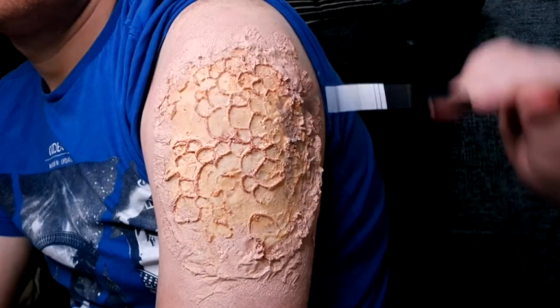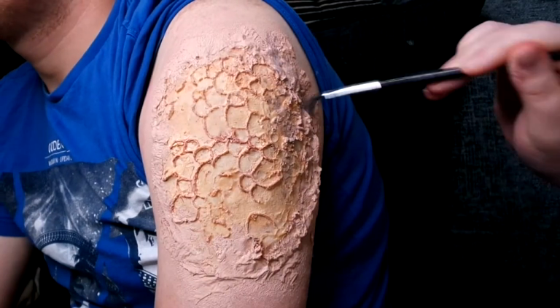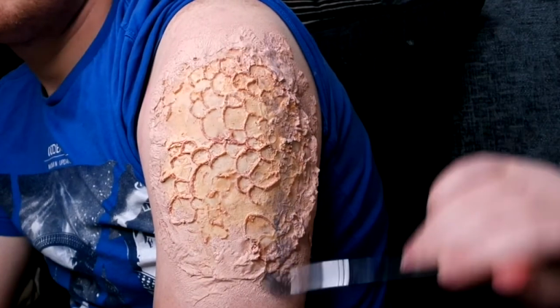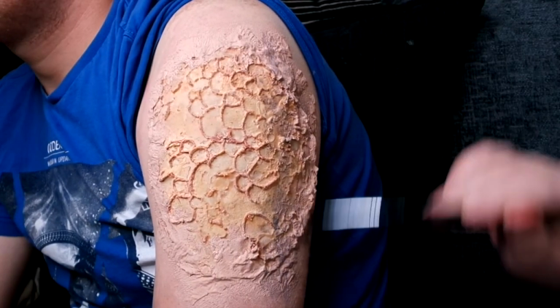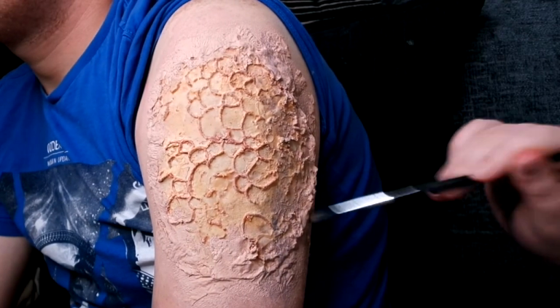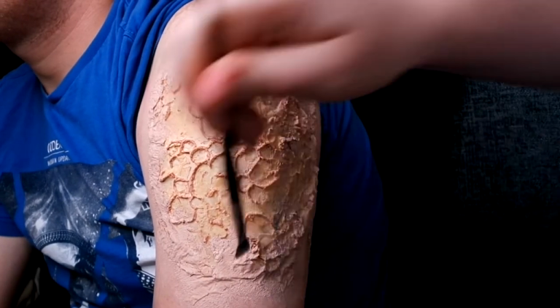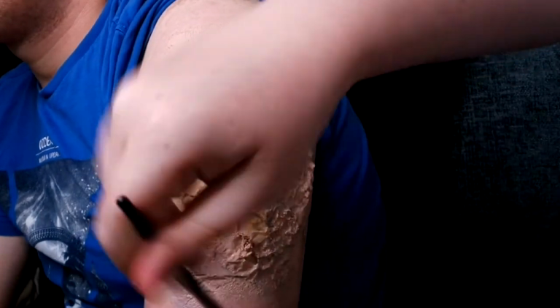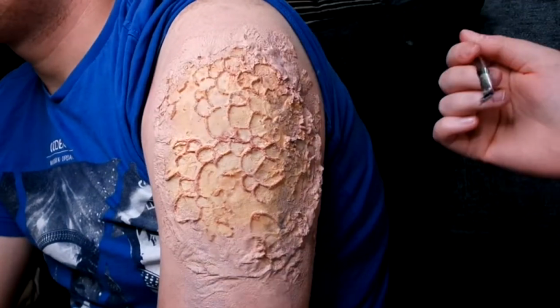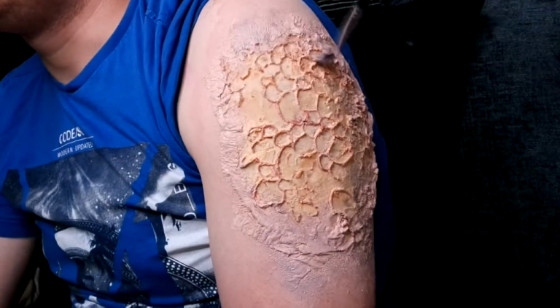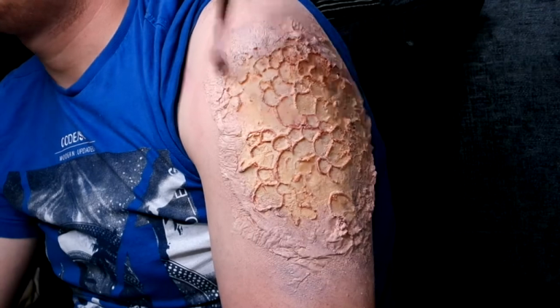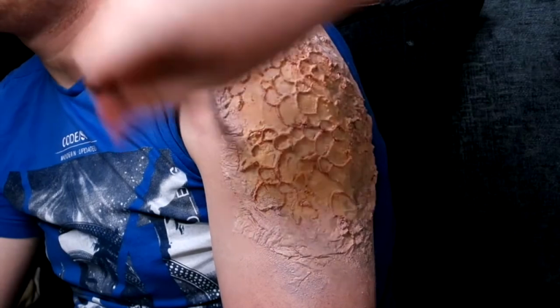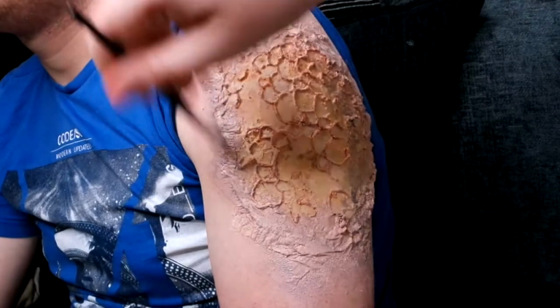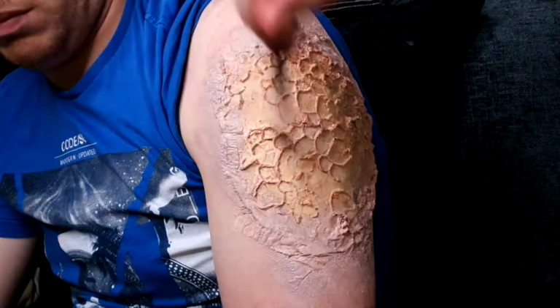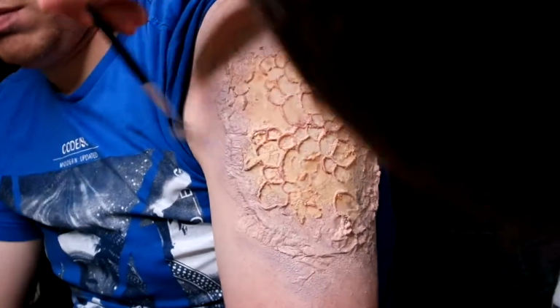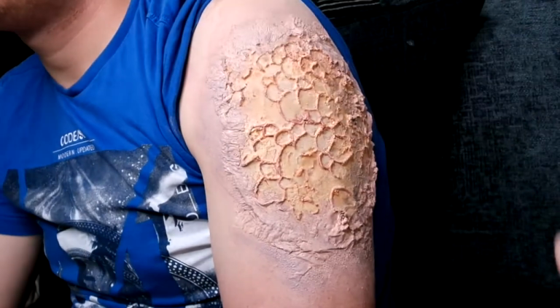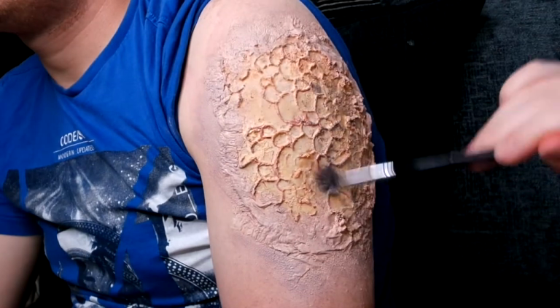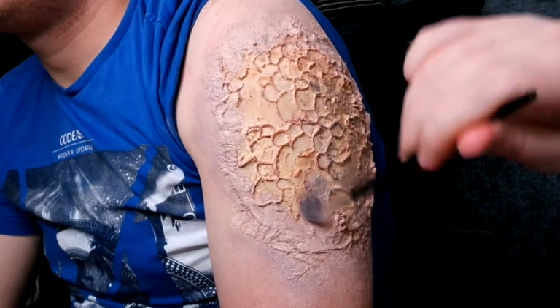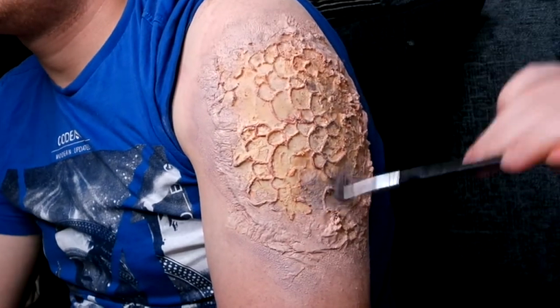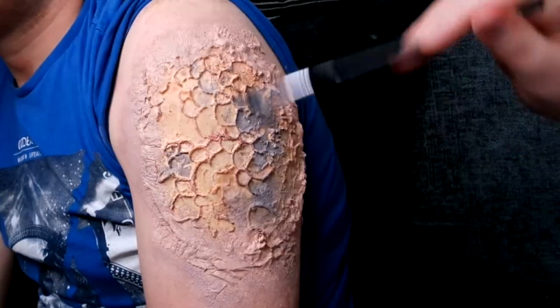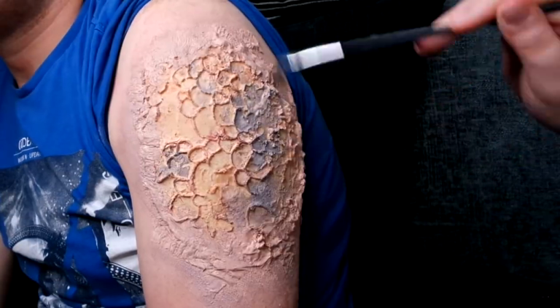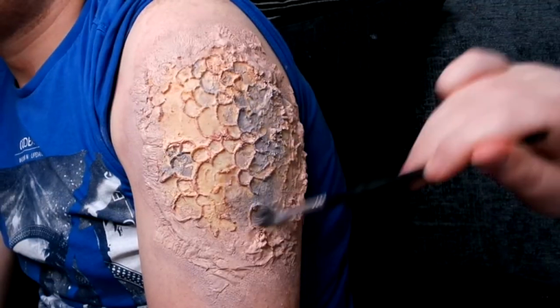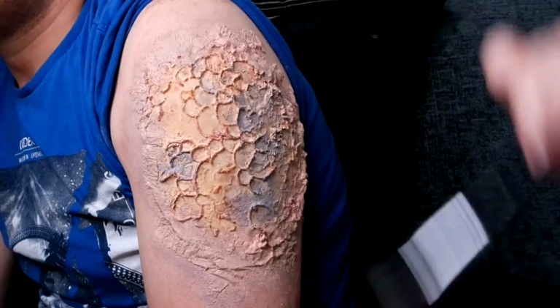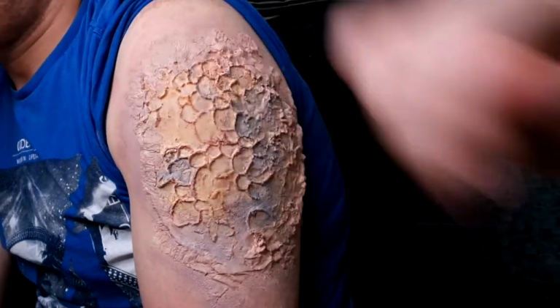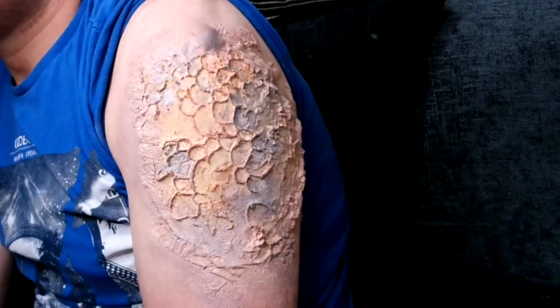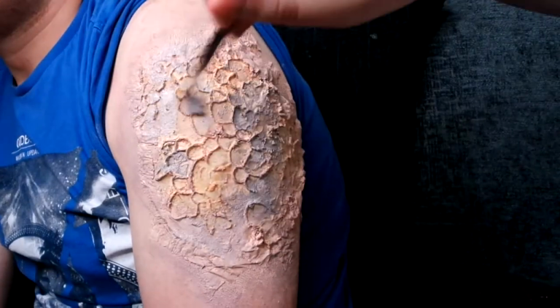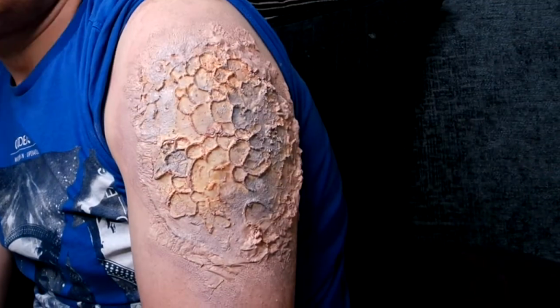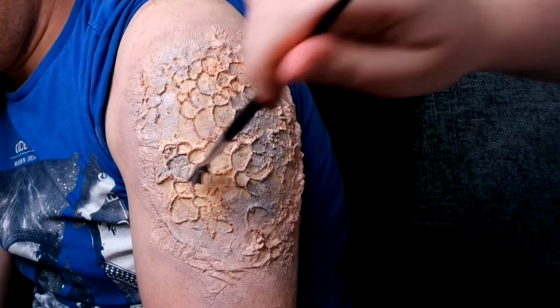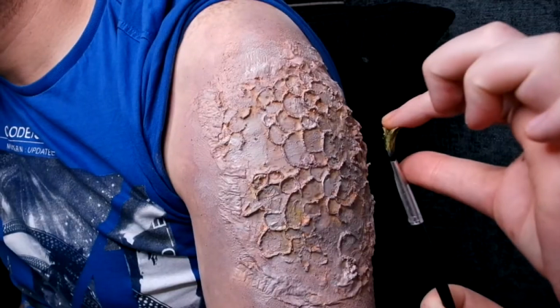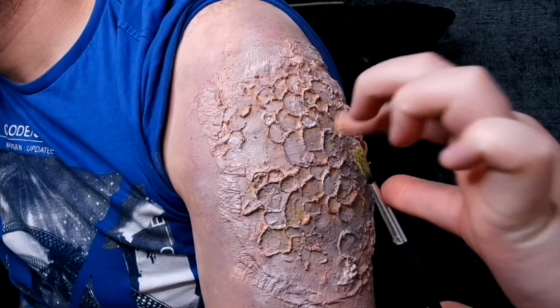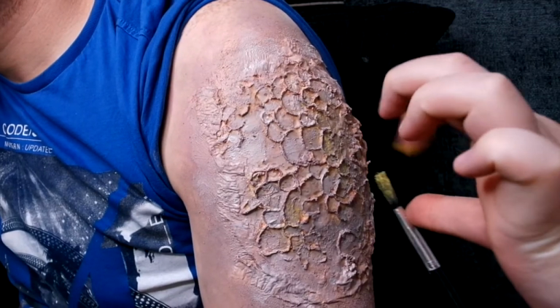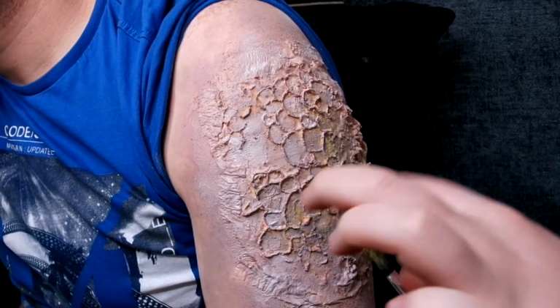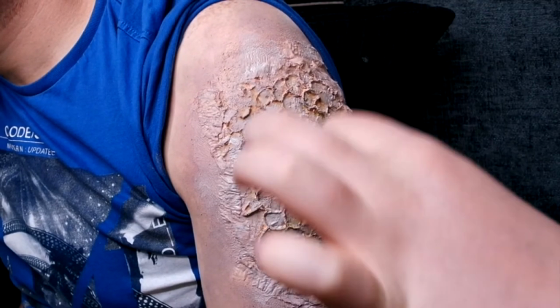Then I'm going to go over with a grey wash — this has lots of water in it so it's not very pigmented. Then going in with a darker grey, just building up the base slowly.